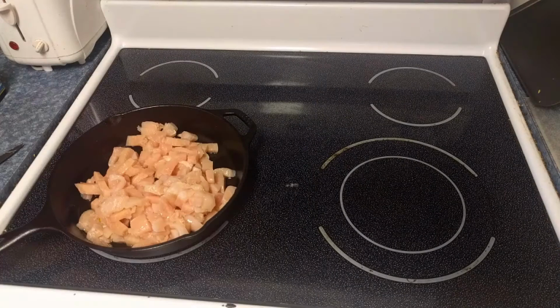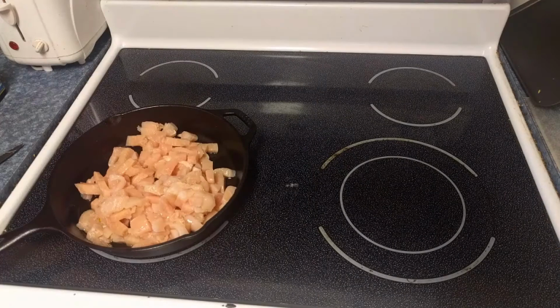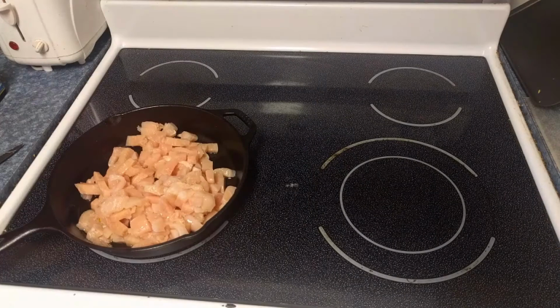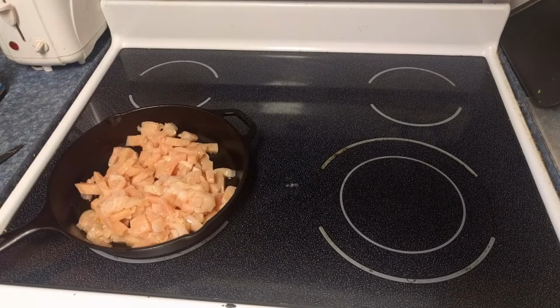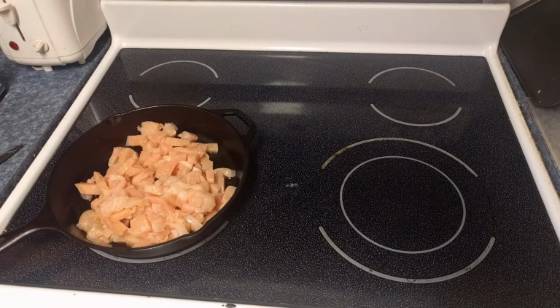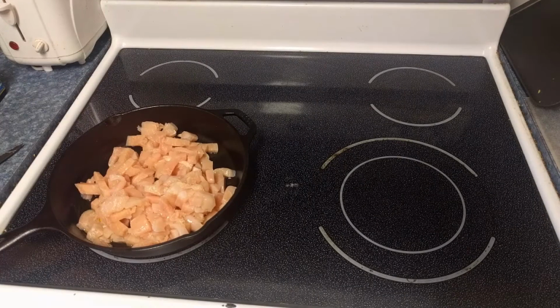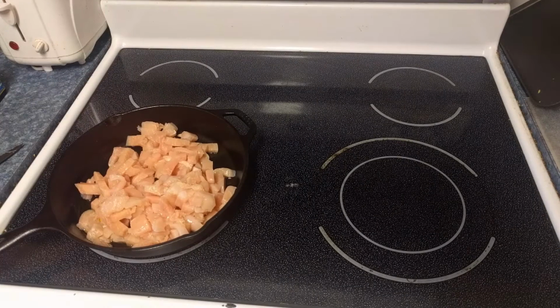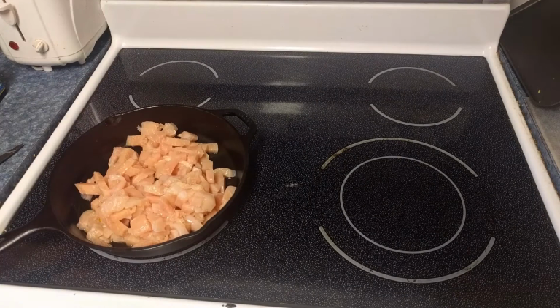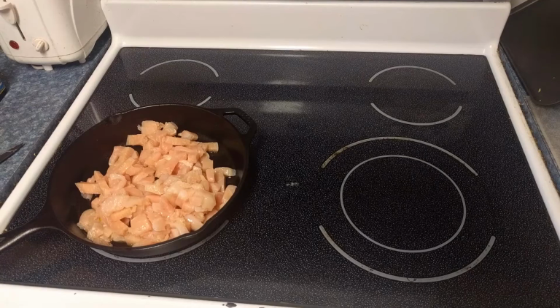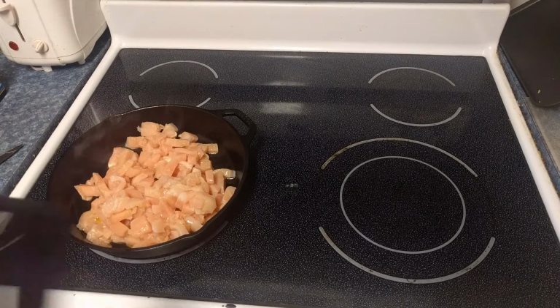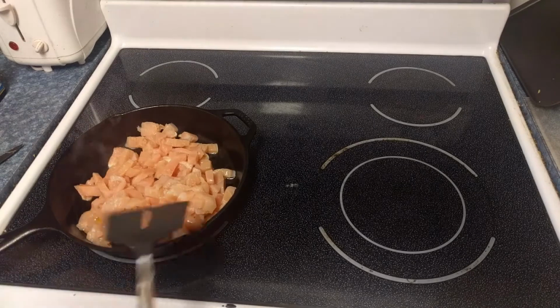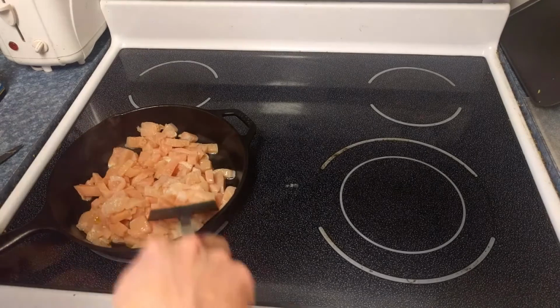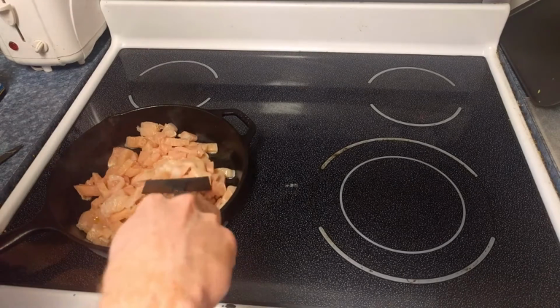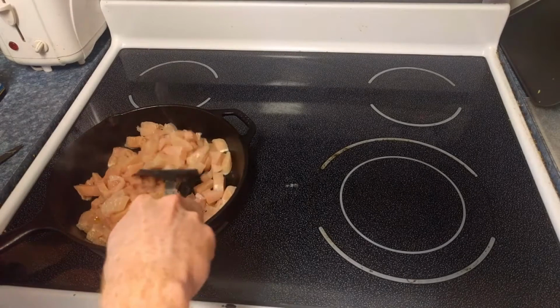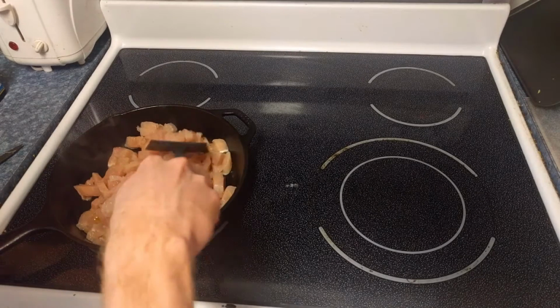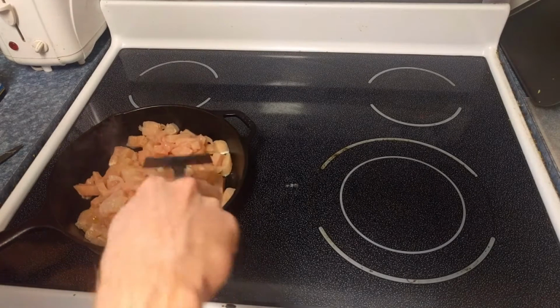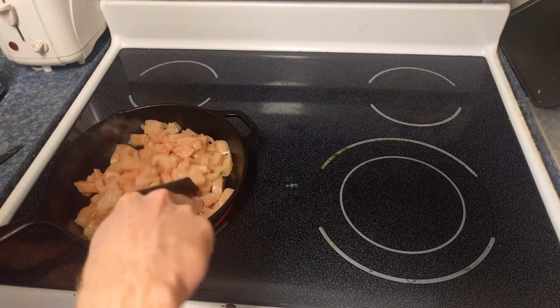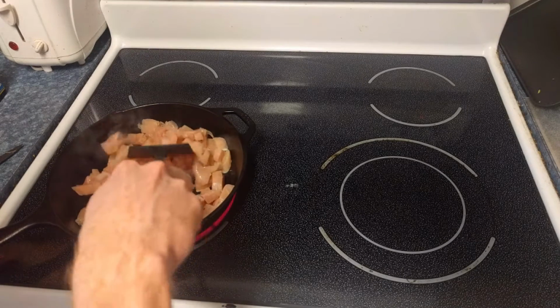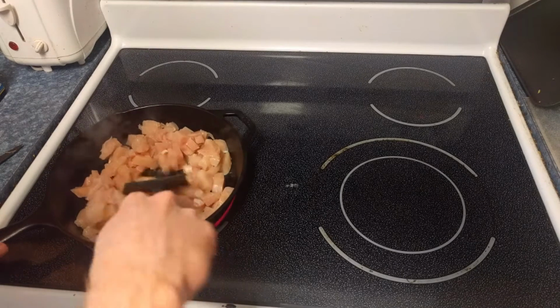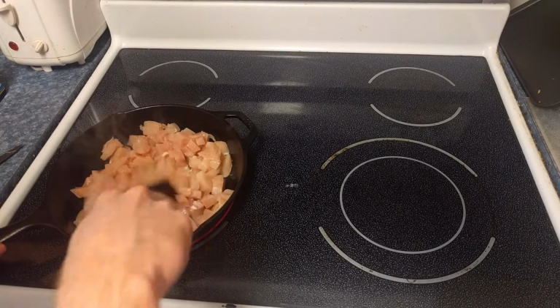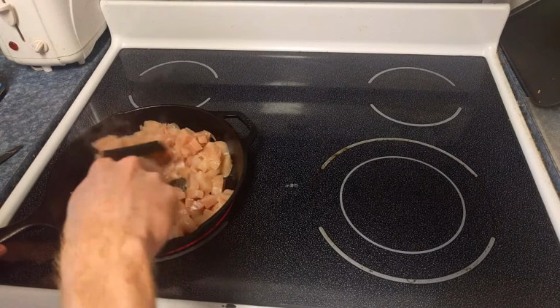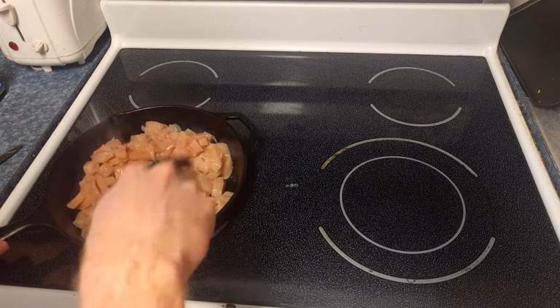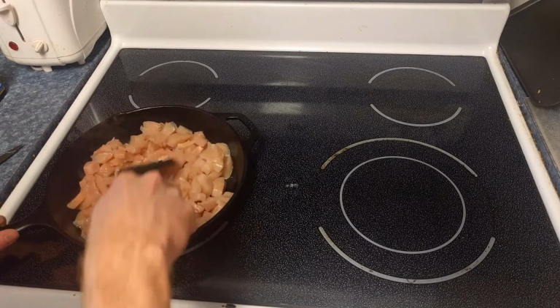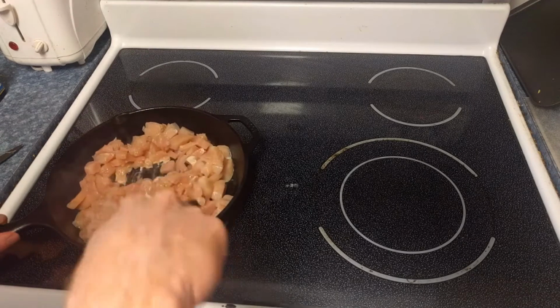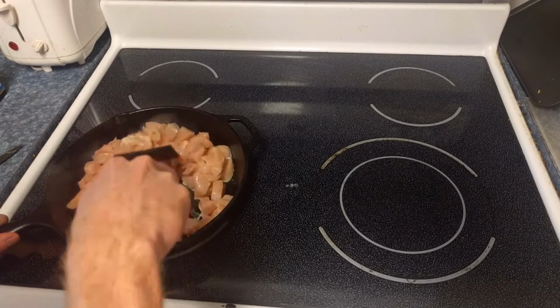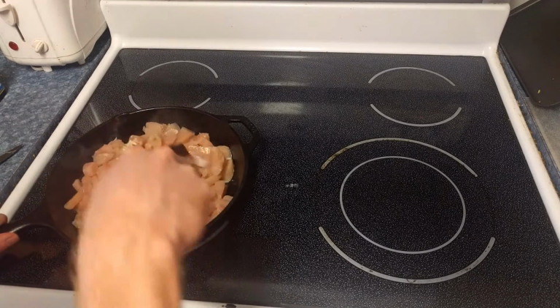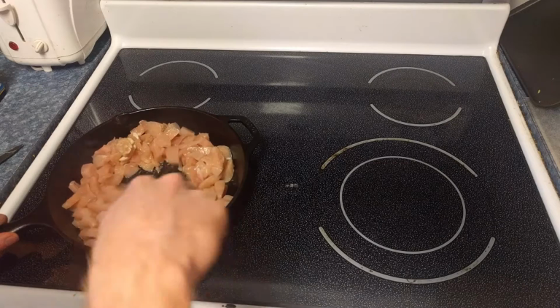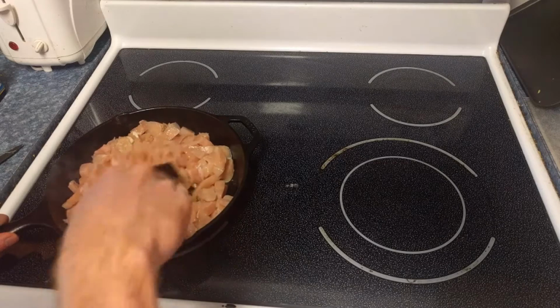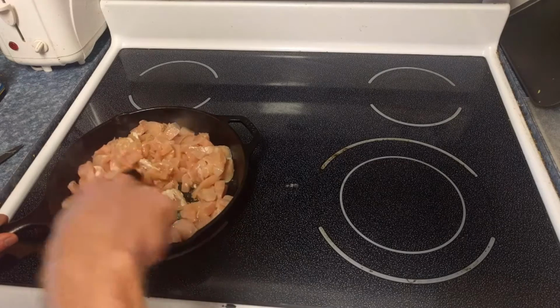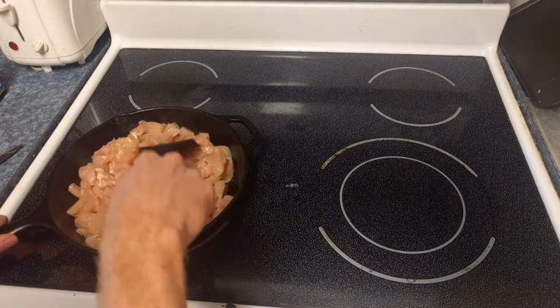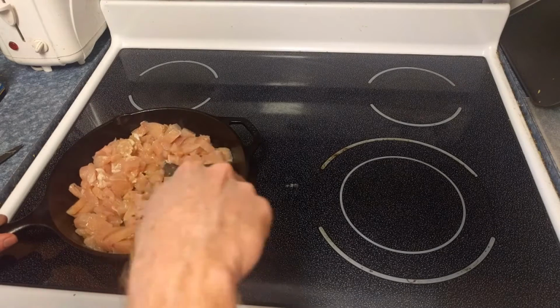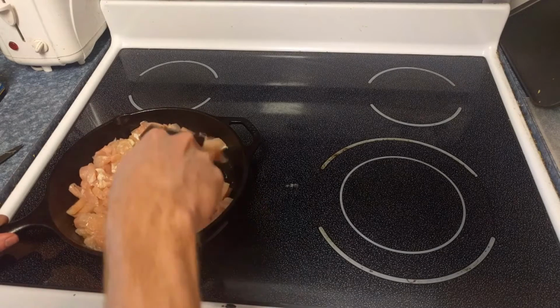I'm going to wash my hands and the cutting board really quick, which then gives us just enough time for our chicken here to start sizzling a little bit, so we're just going to give it a good mix.